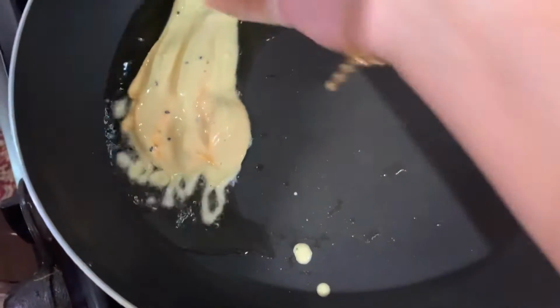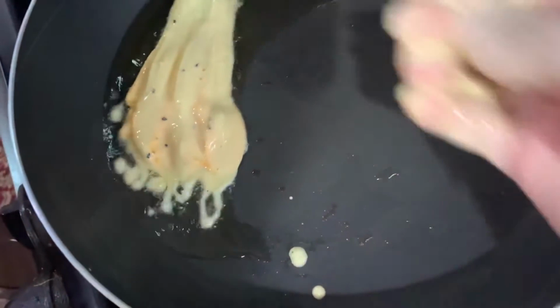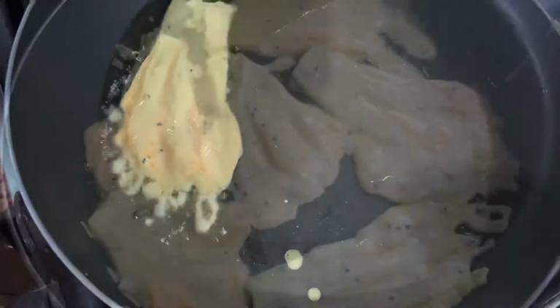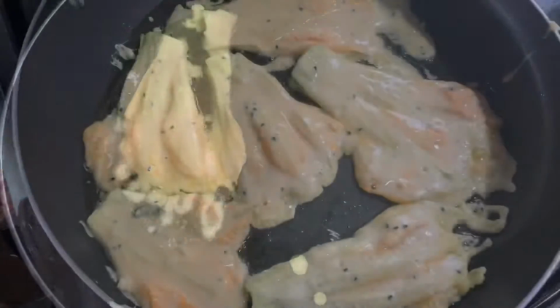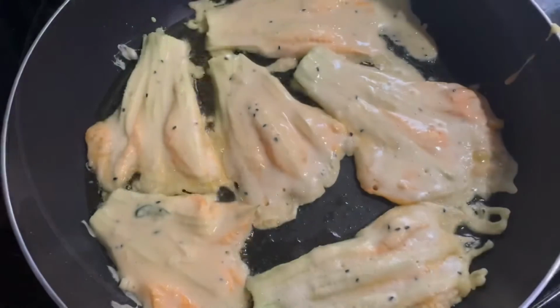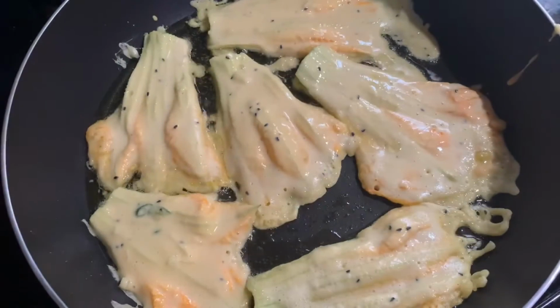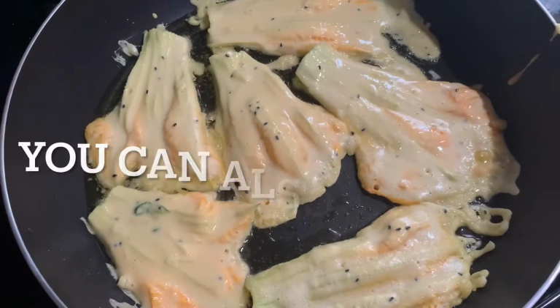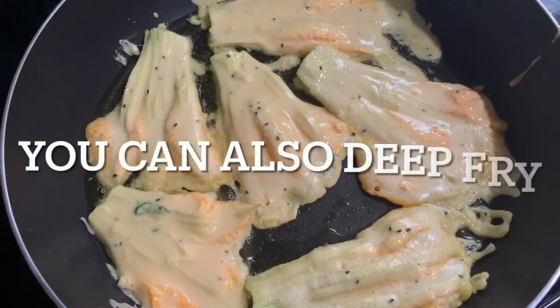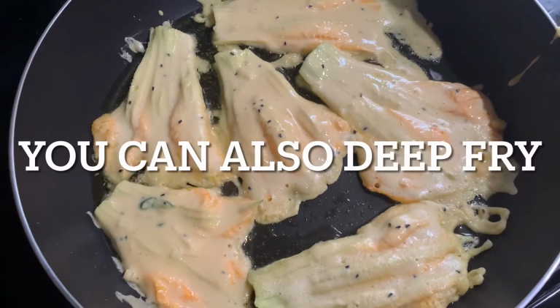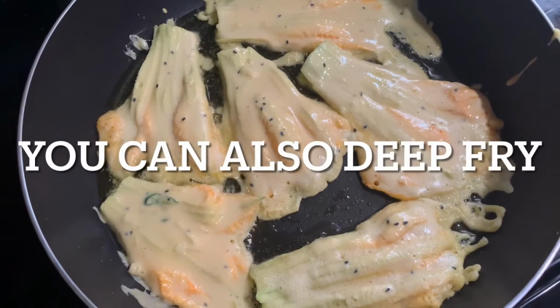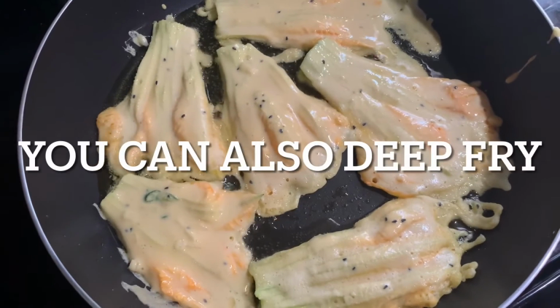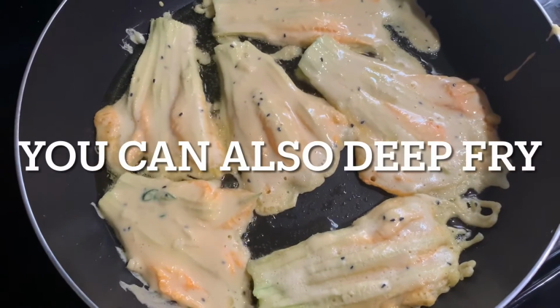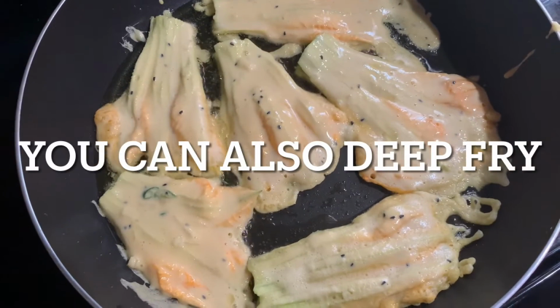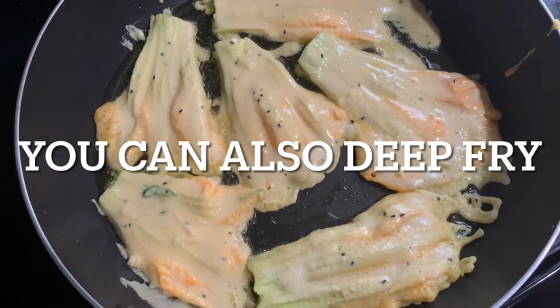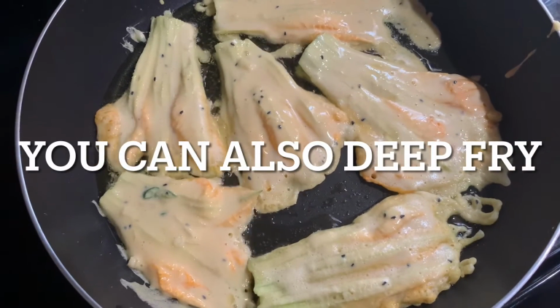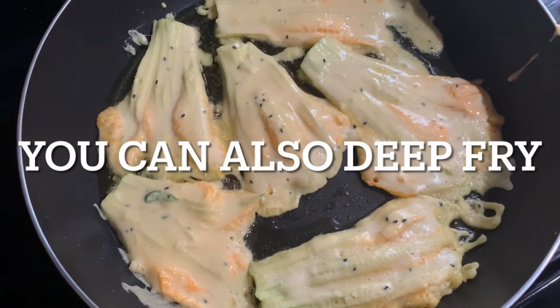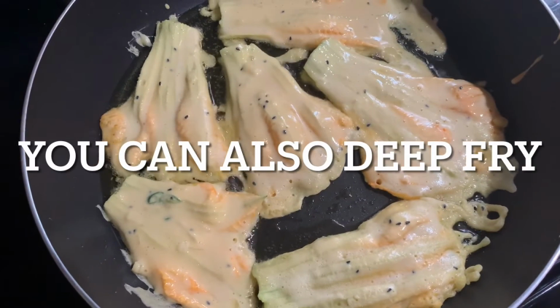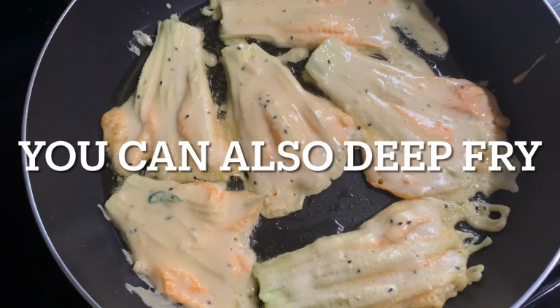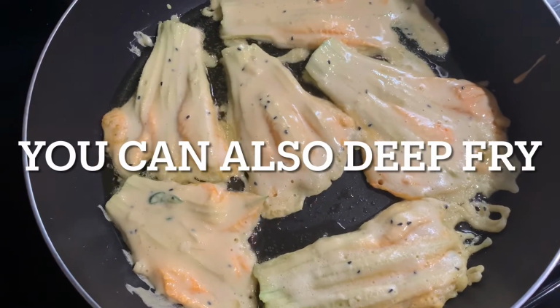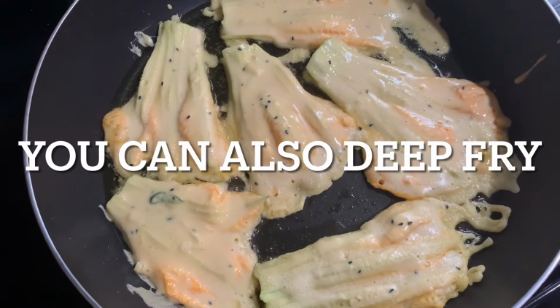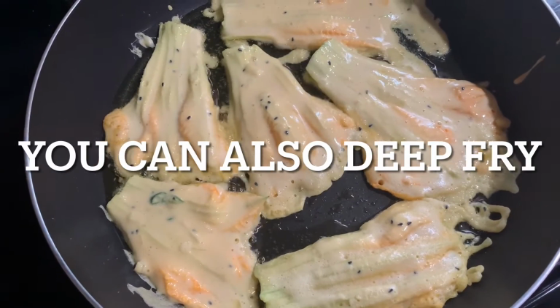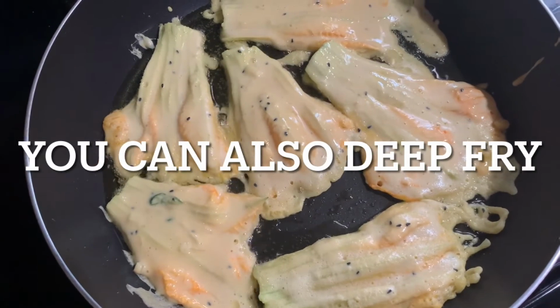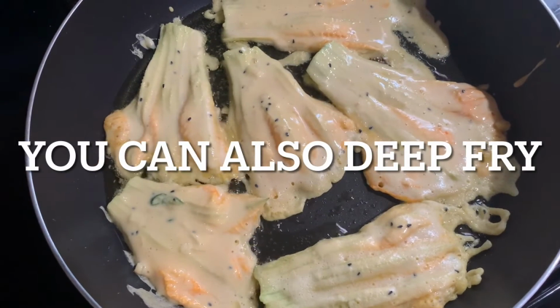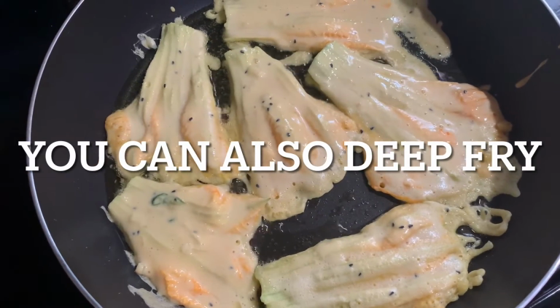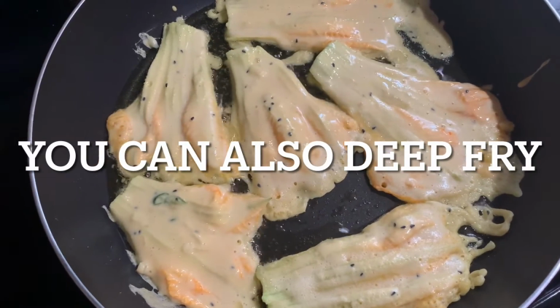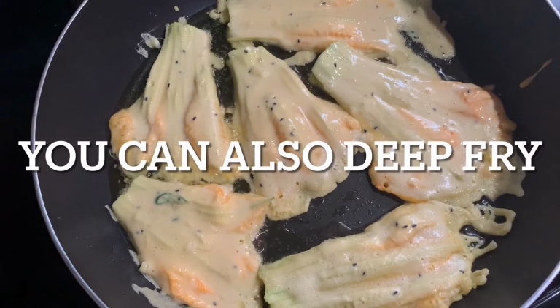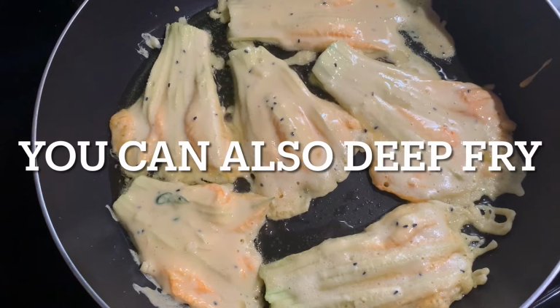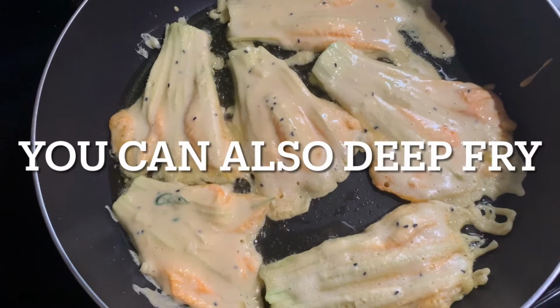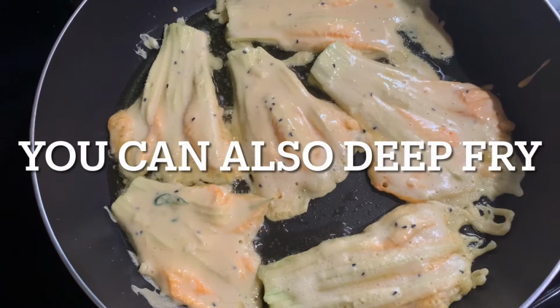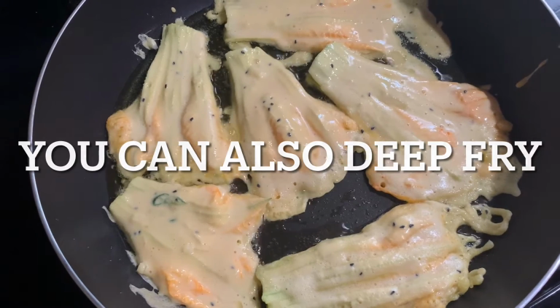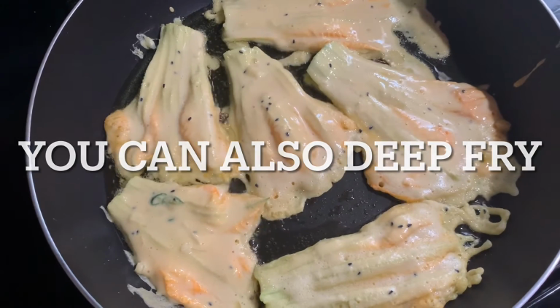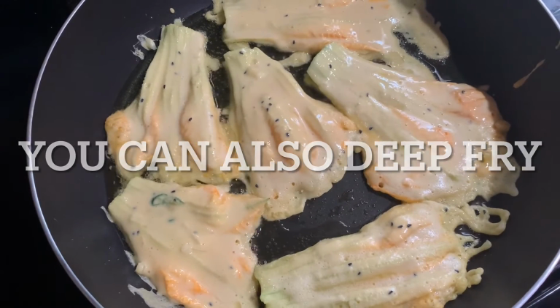I am going to fry these flowers, but I am going to flip them to the other side, and I am going to shallow fry it.